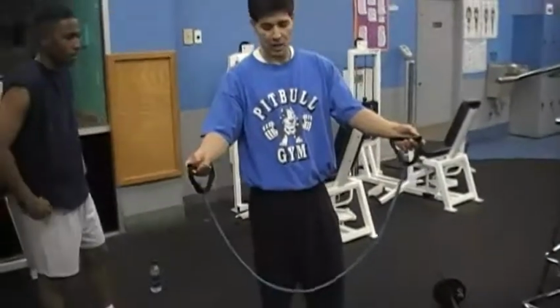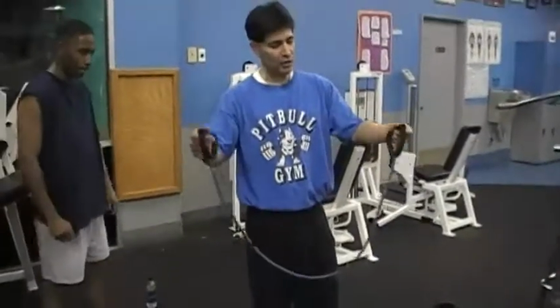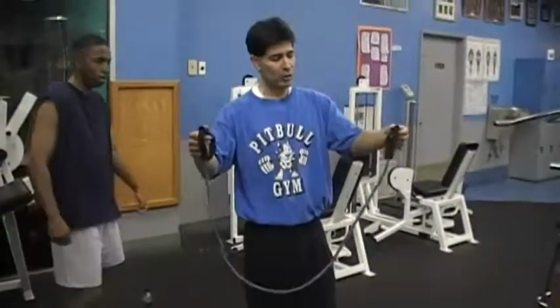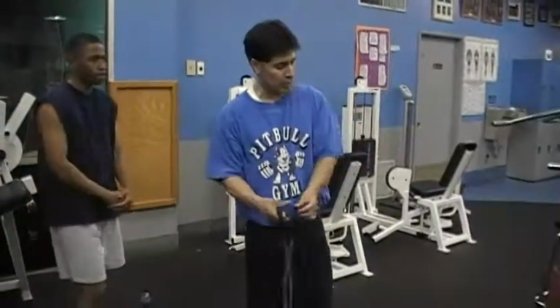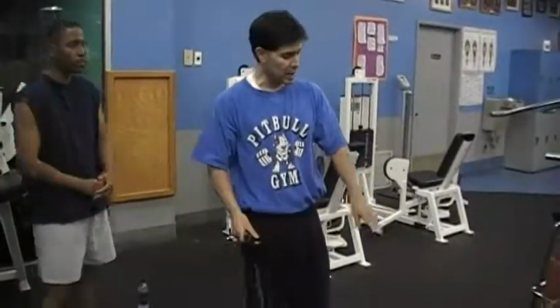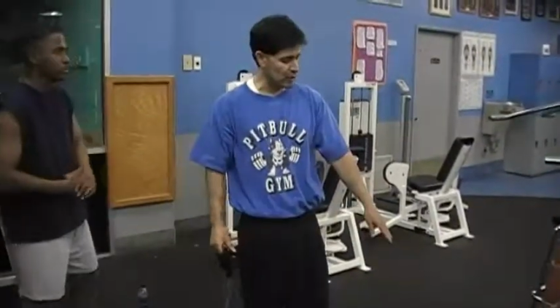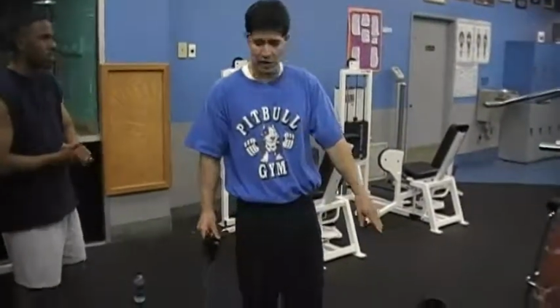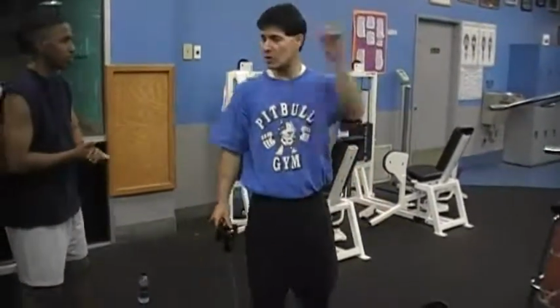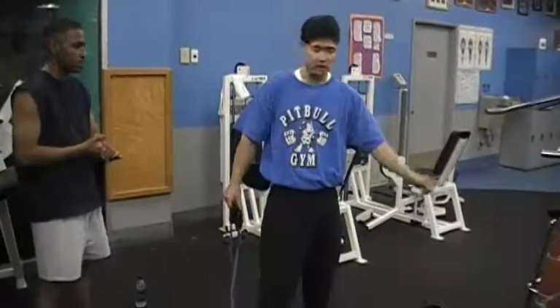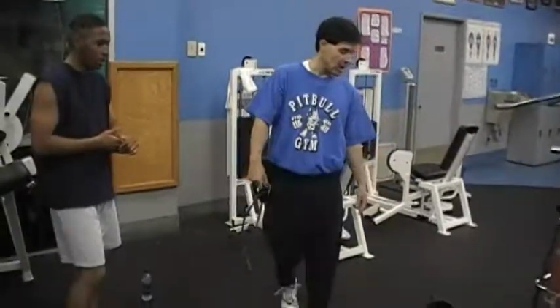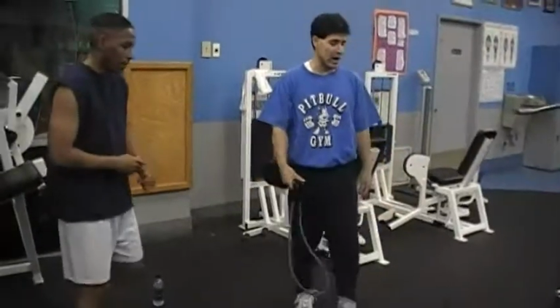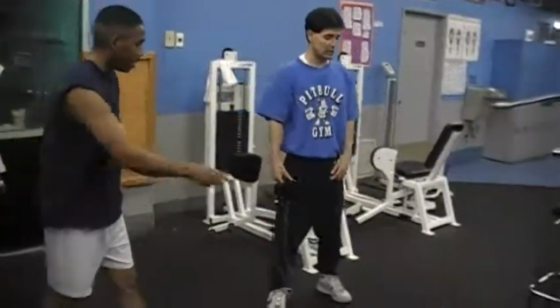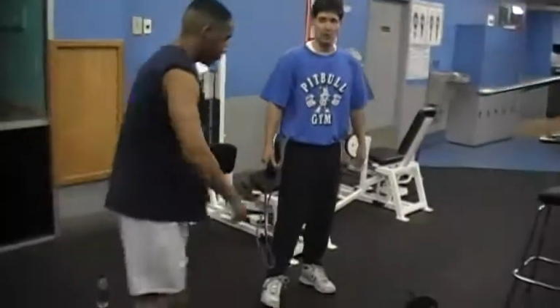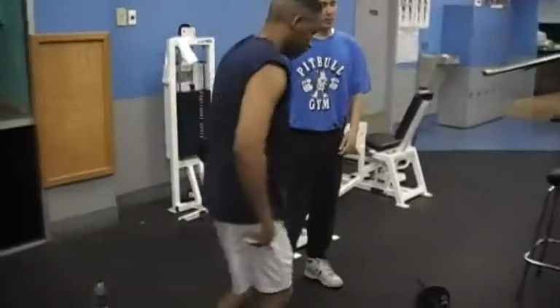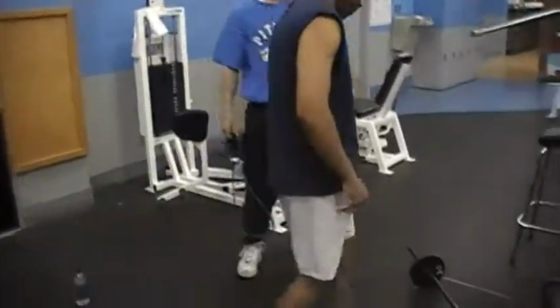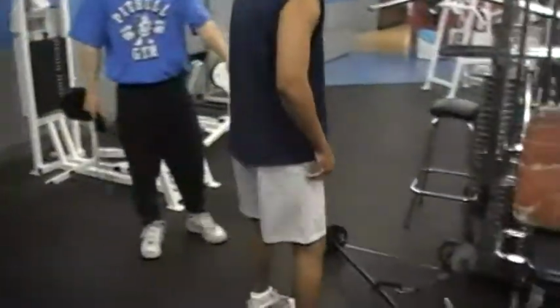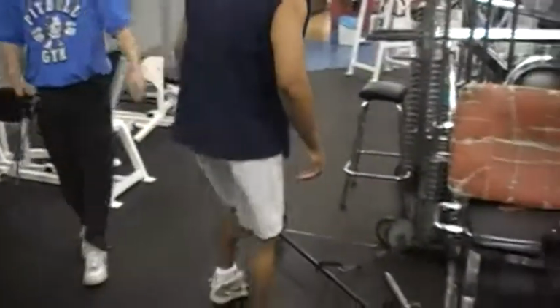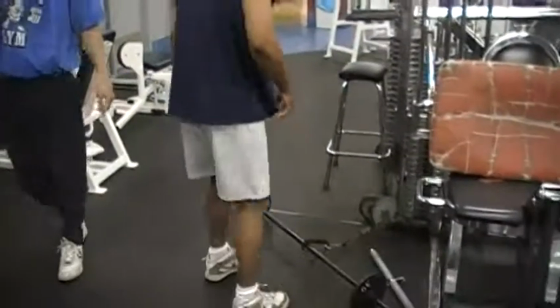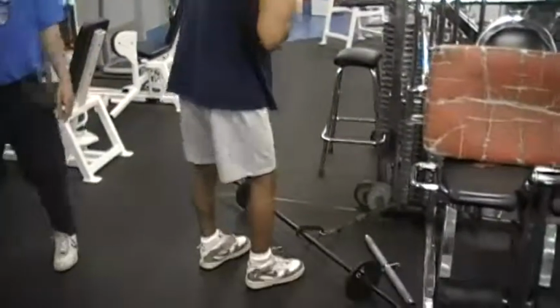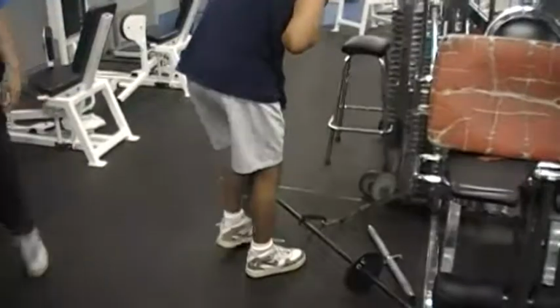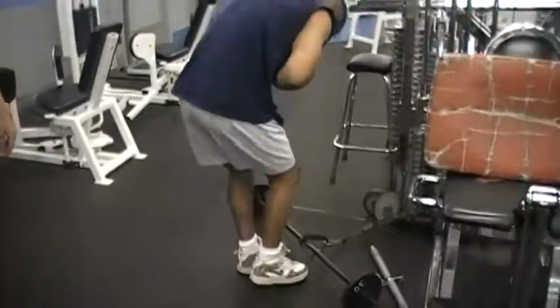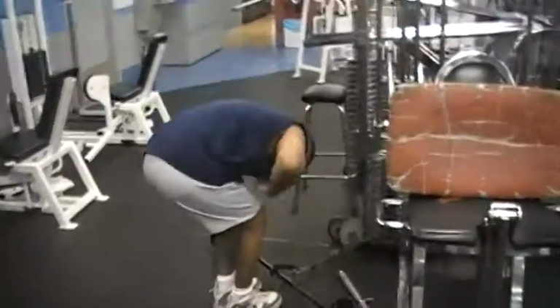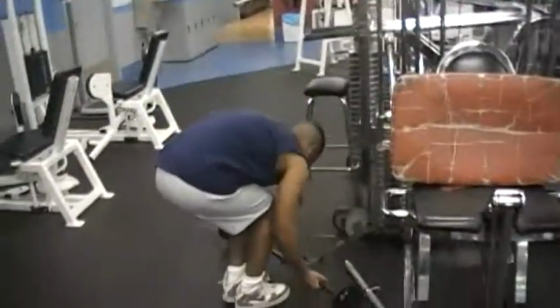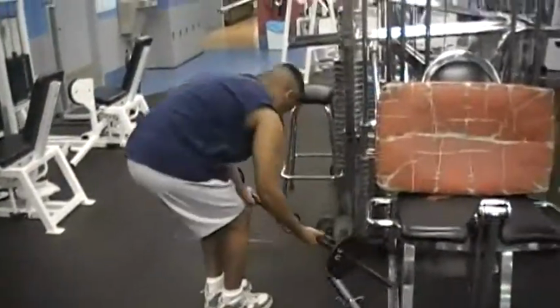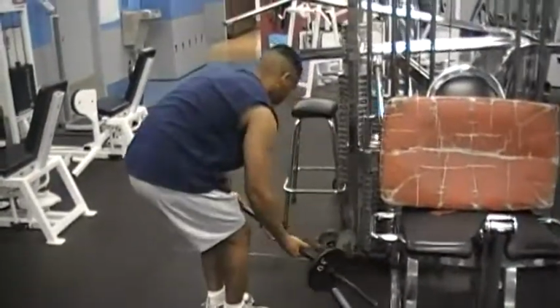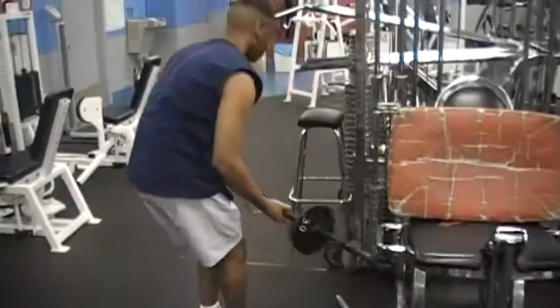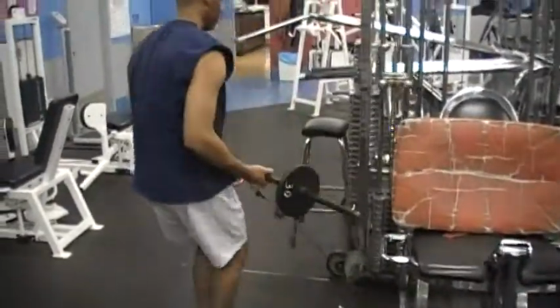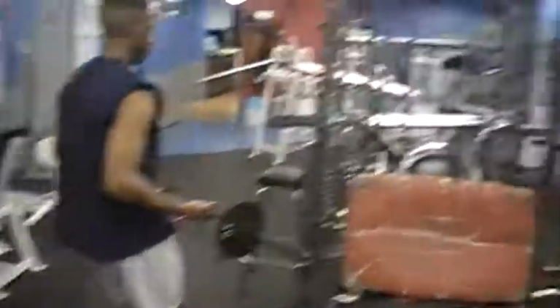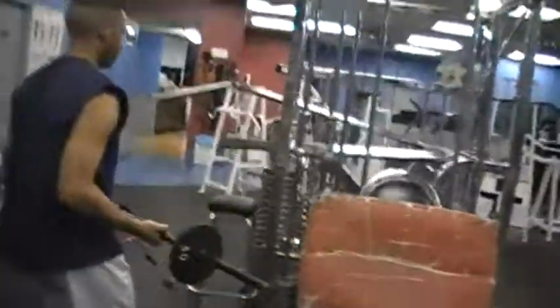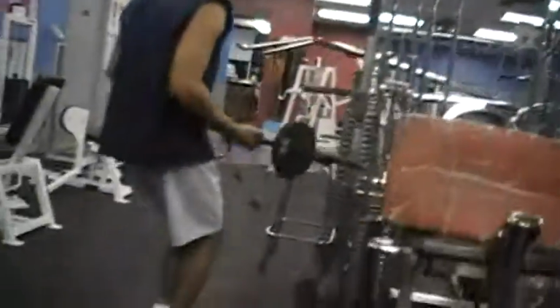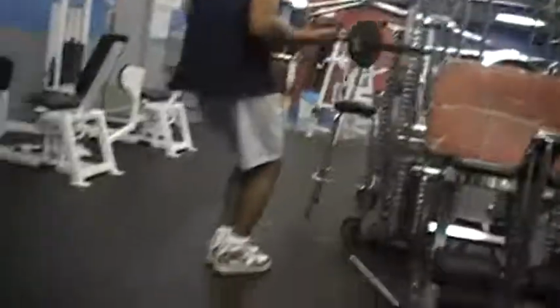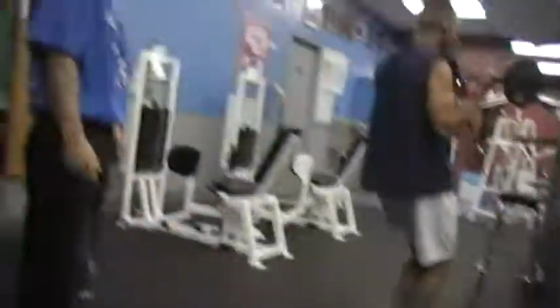He's got to do 30 reps here and 10 reps here. He's going to start right now. Alright Corral, impressive — set of 10 here, set of 30 here. Remember: stabilize the knees, keep the elbows back — go!